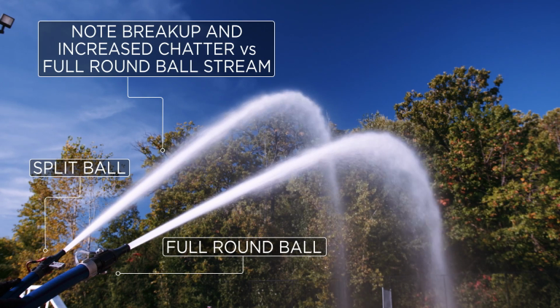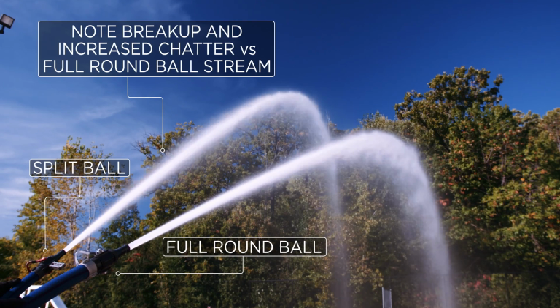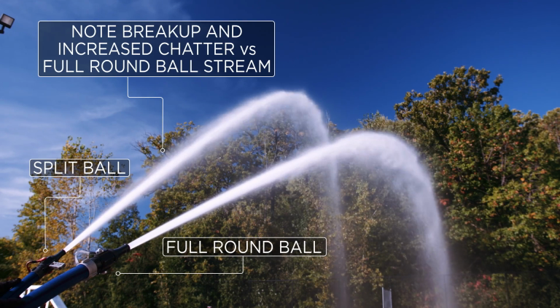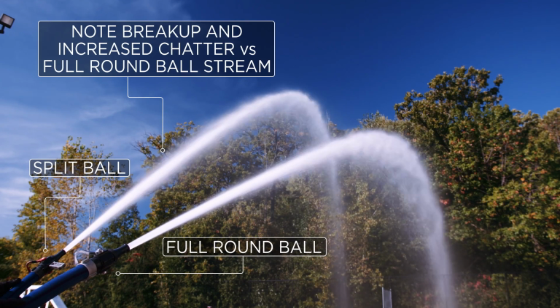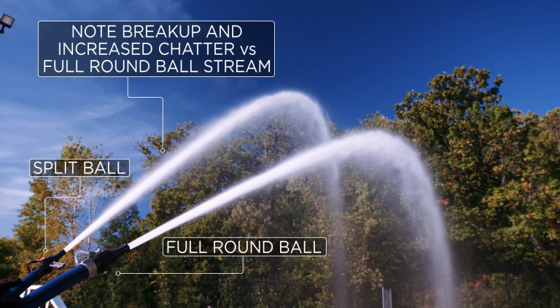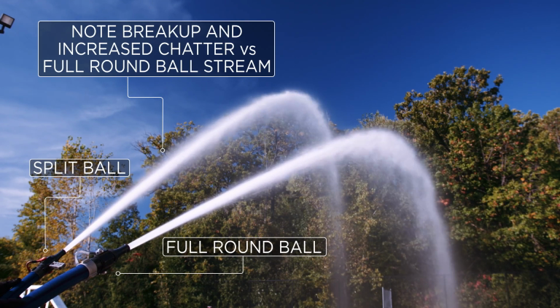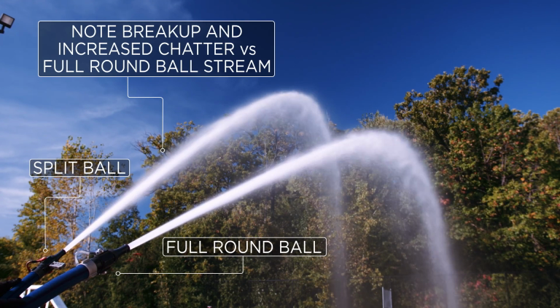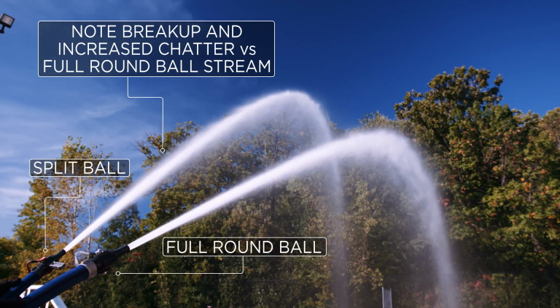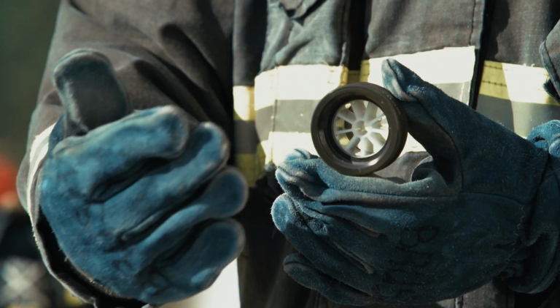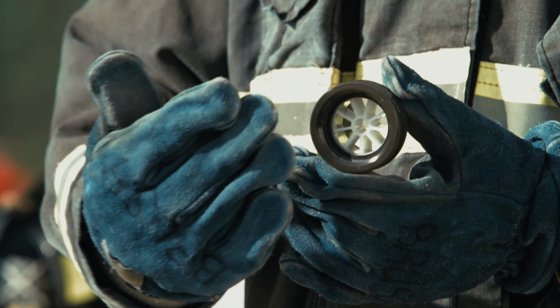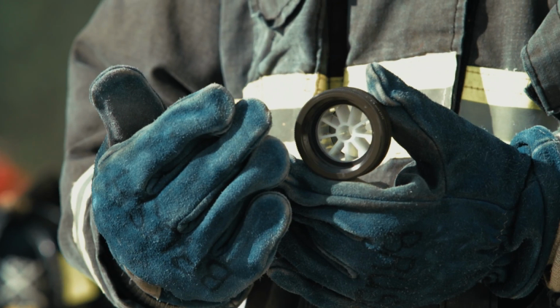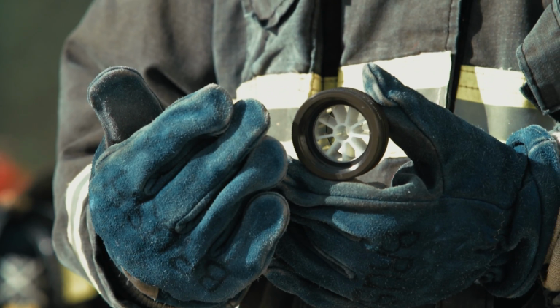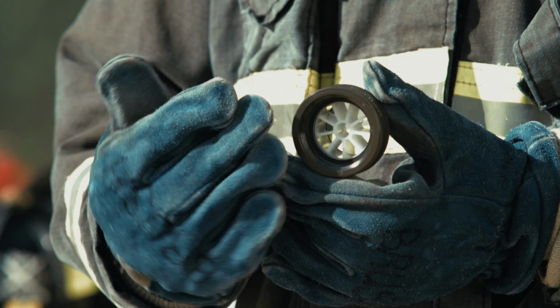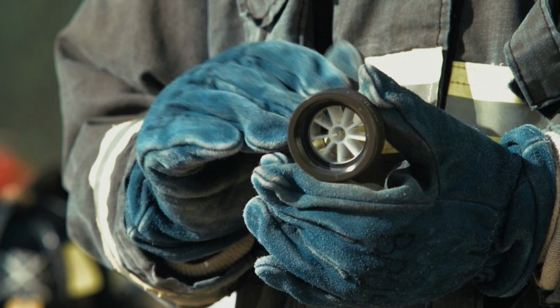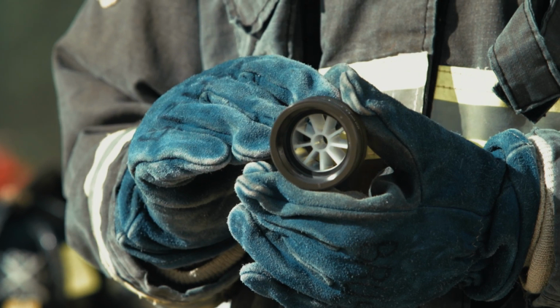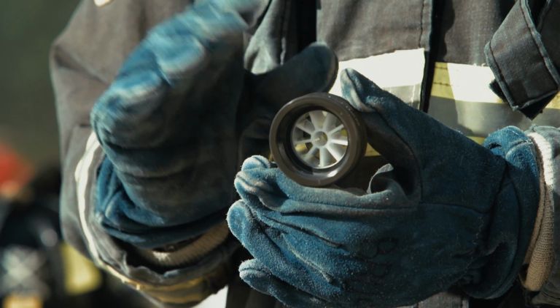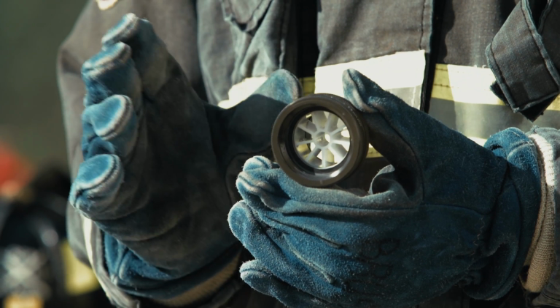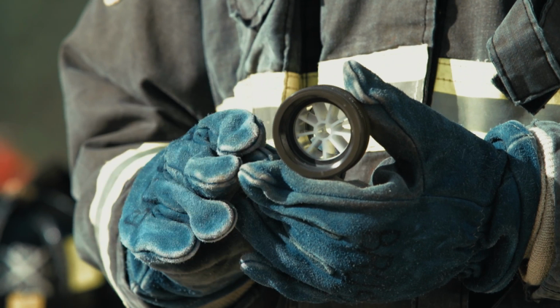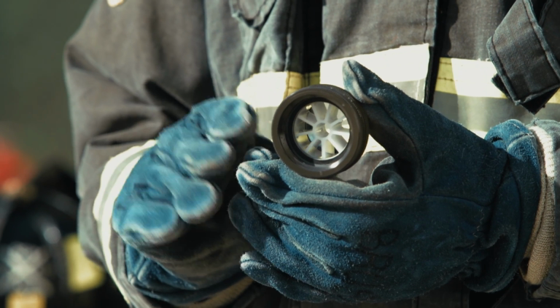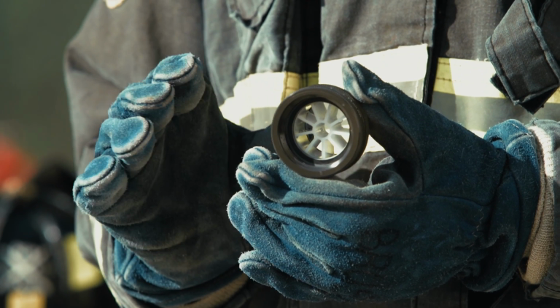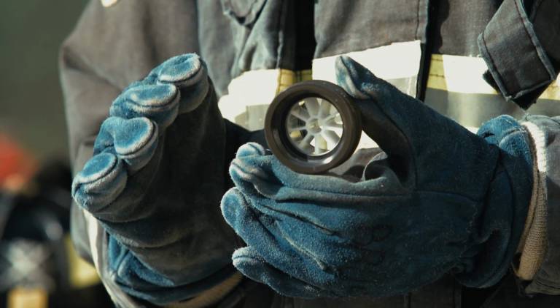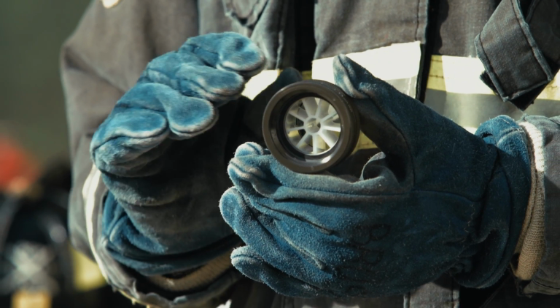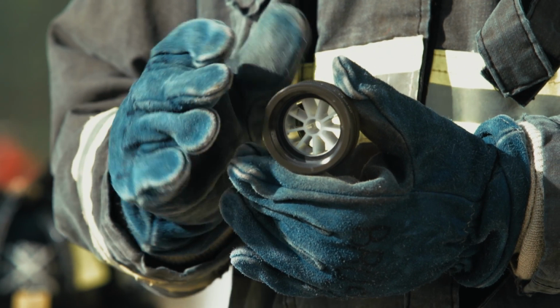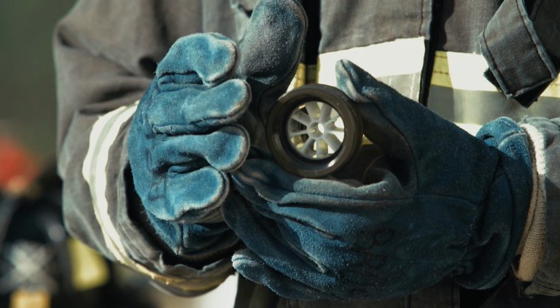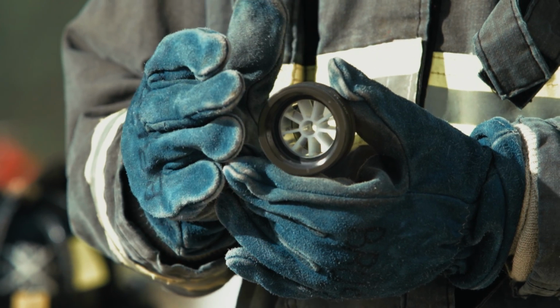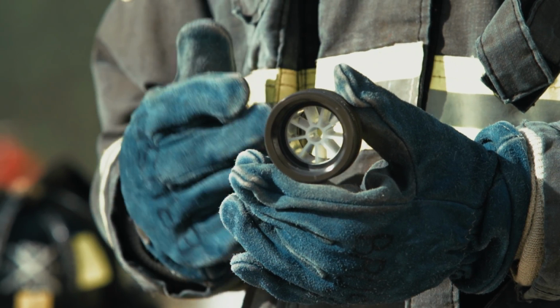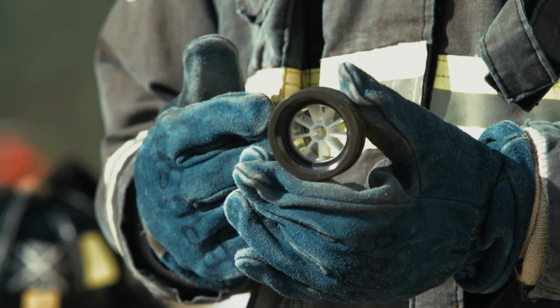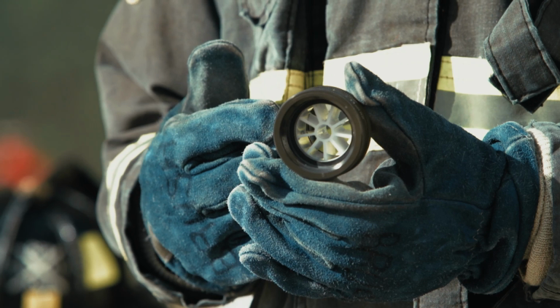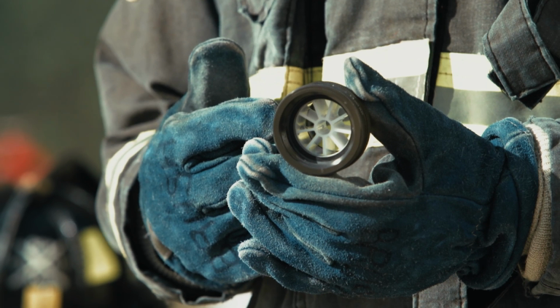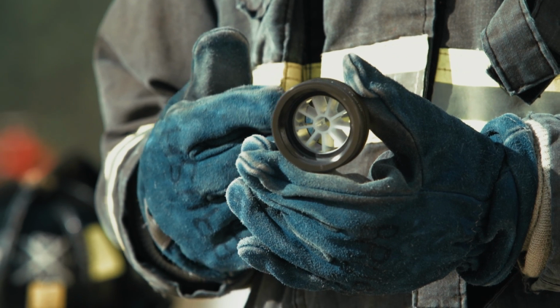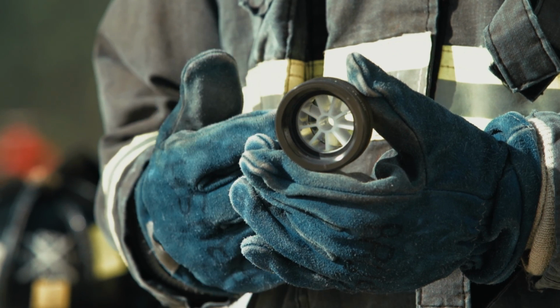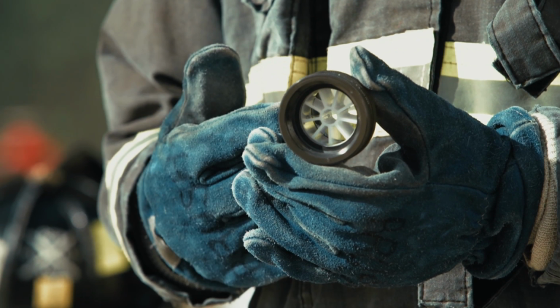The Stream Shaper is a small appliance that has vanes. When the water travels out of that shutoff through these vanes, the turbulence is improved, the line is cleaned up, and that fire stream passing through the smoothbore nozzle improves its quality.